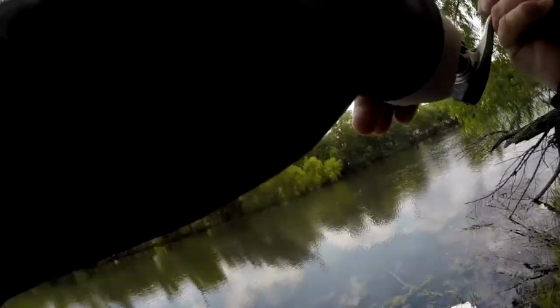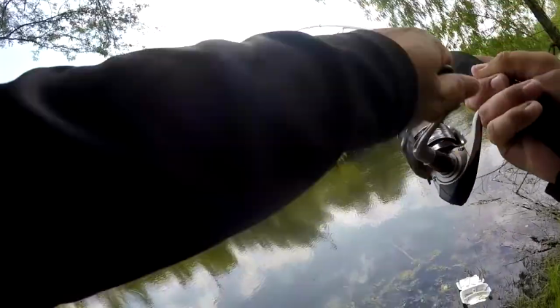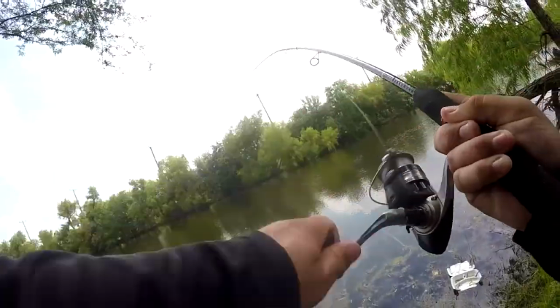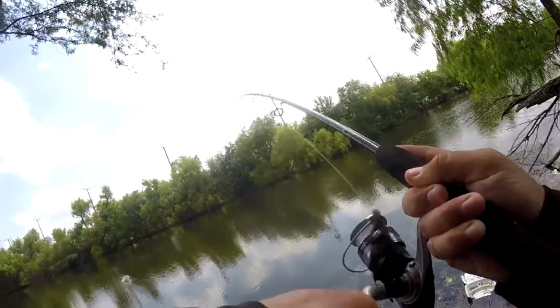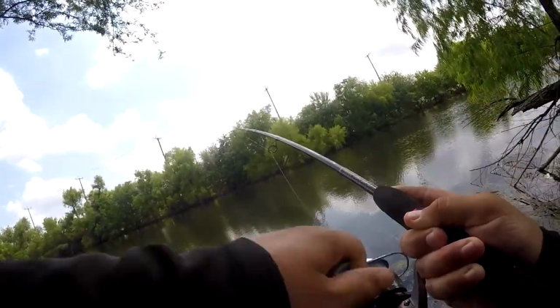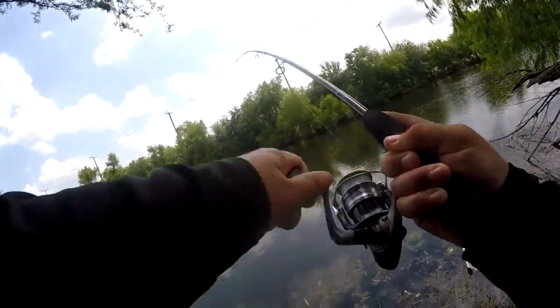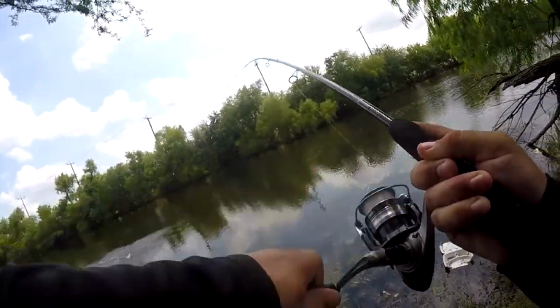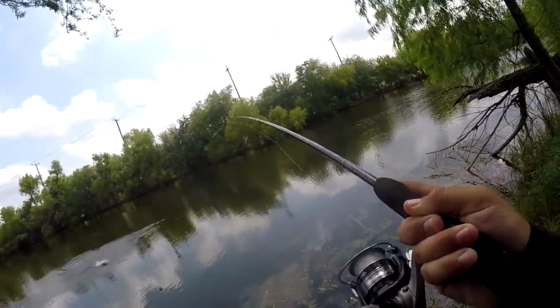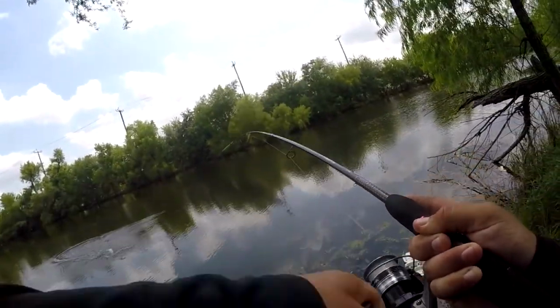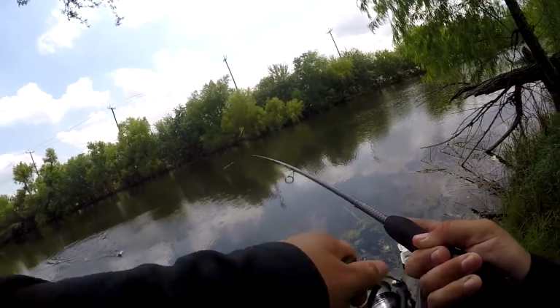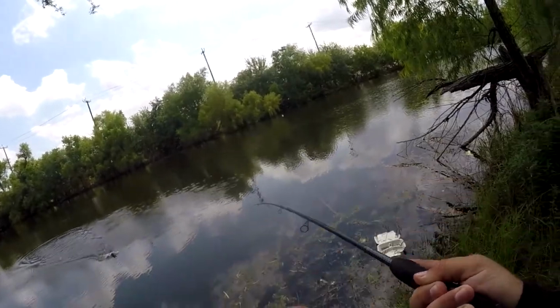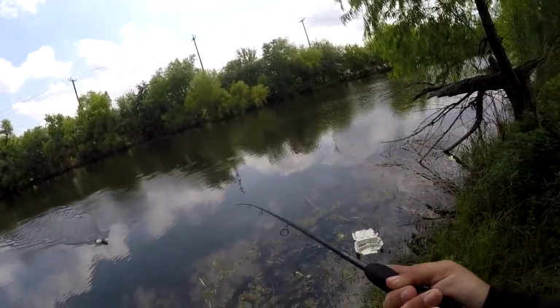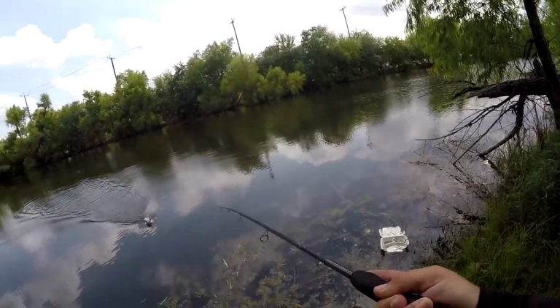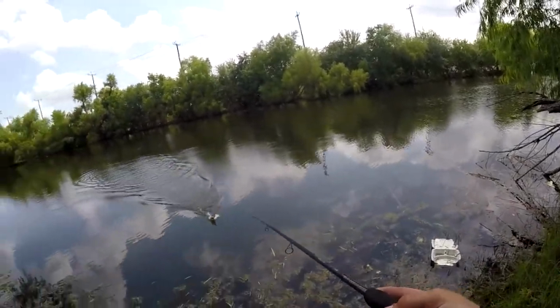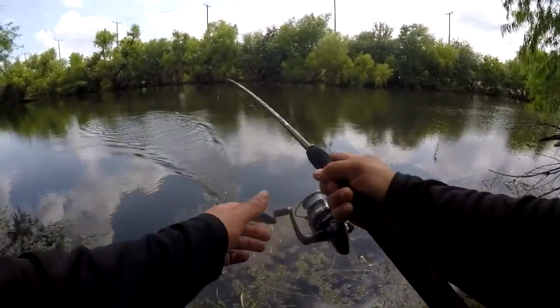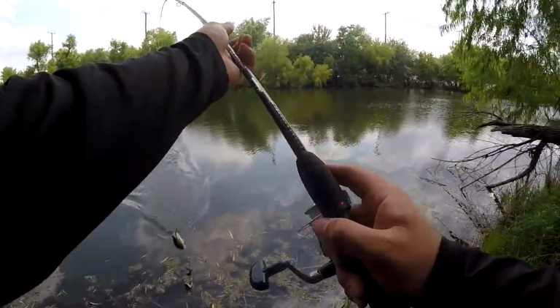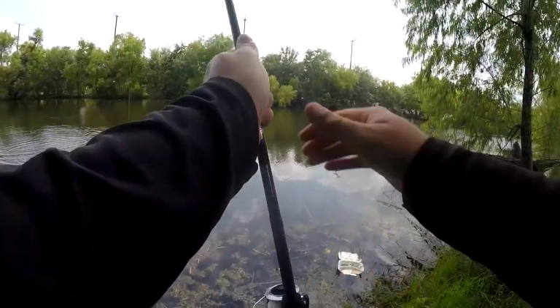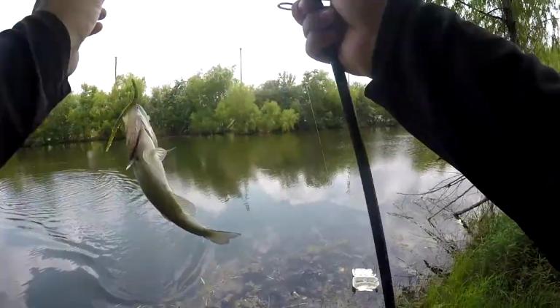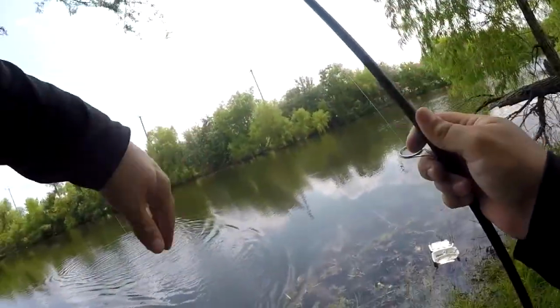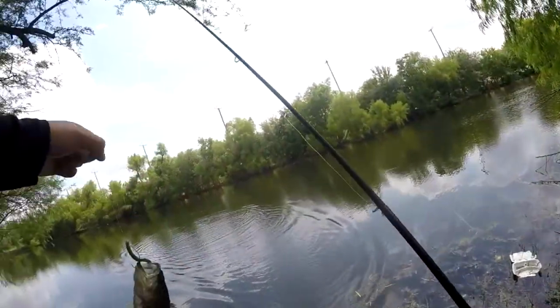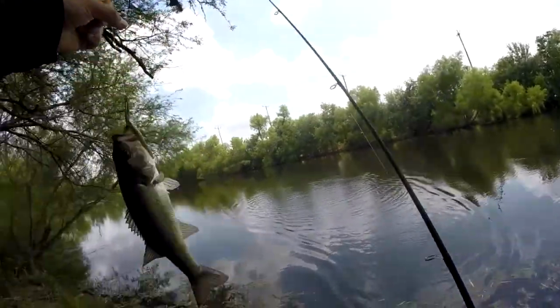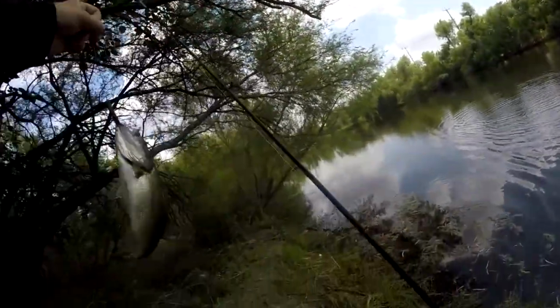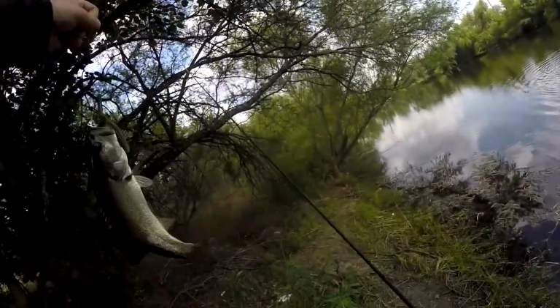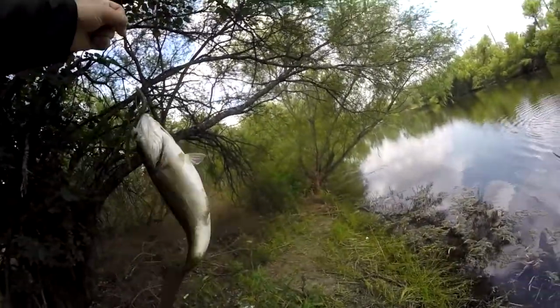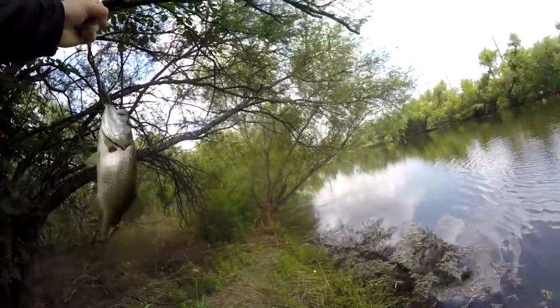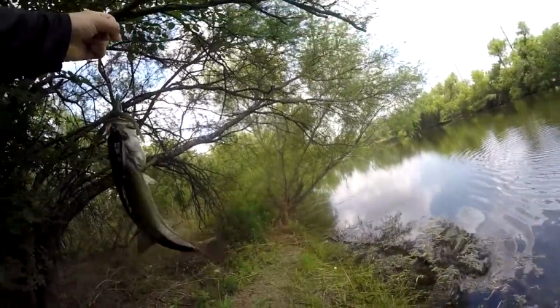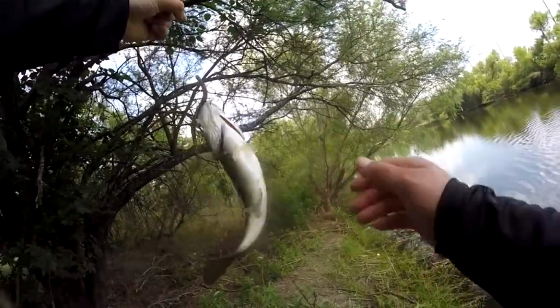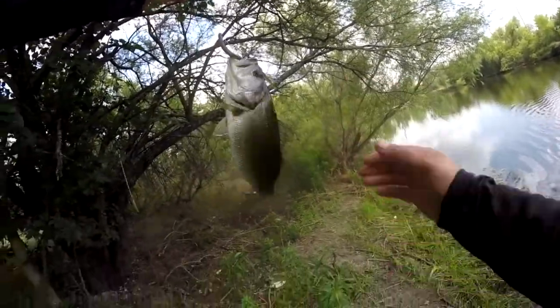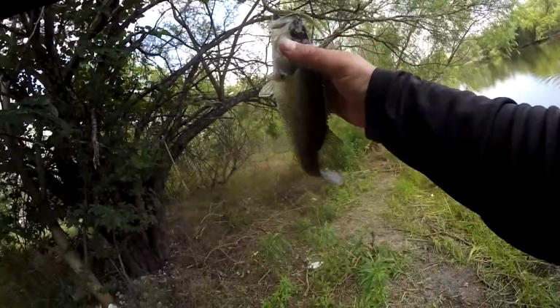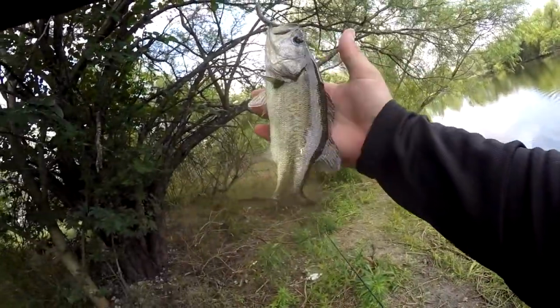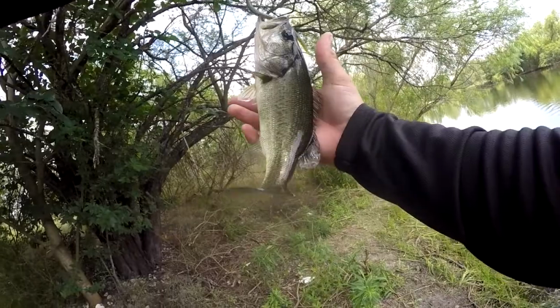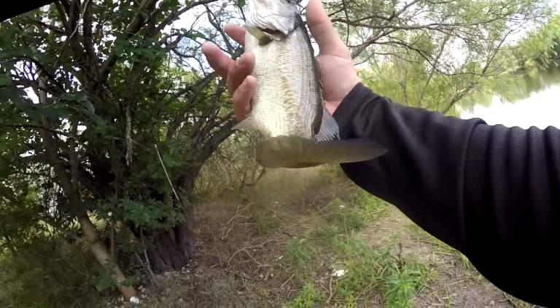There we go, it's a nicer one — not a very big one but it's better. Good looking, healthy fish.